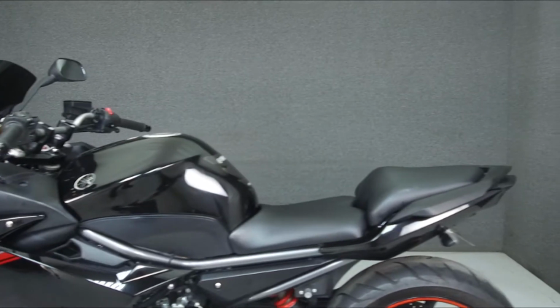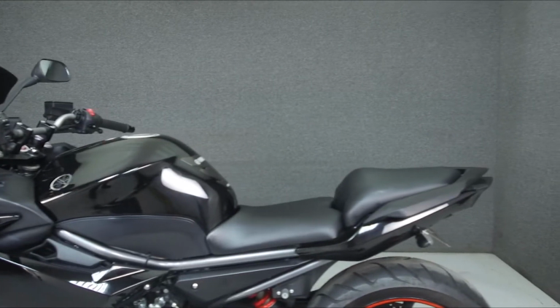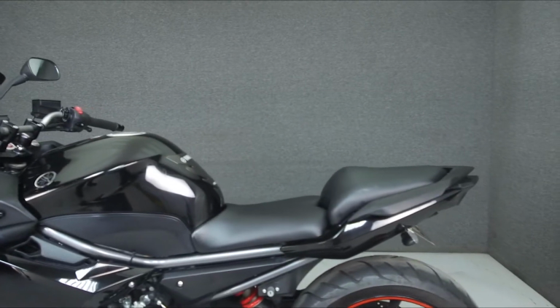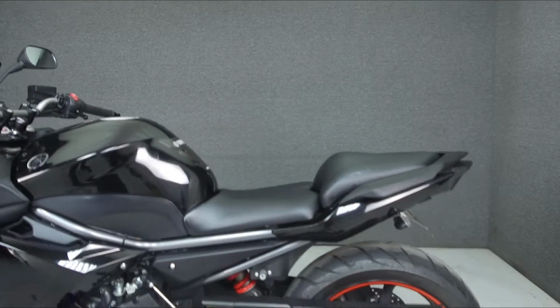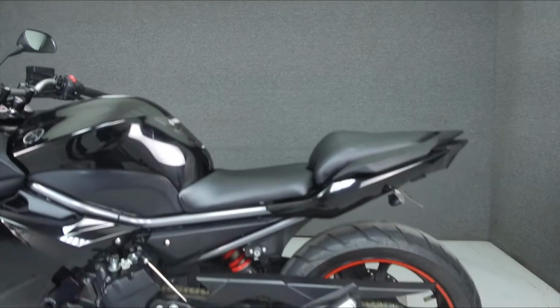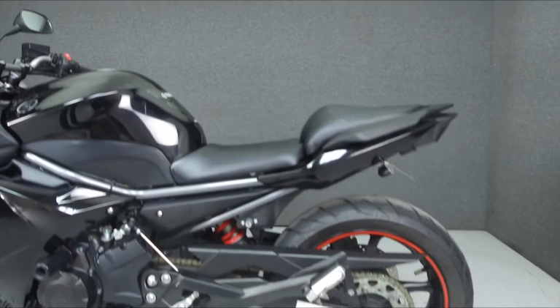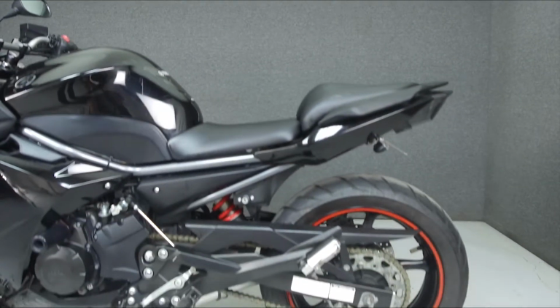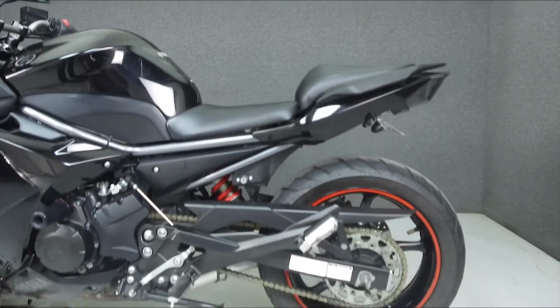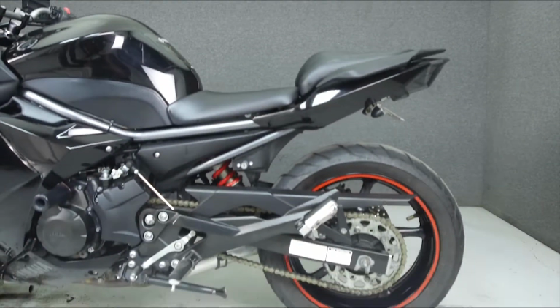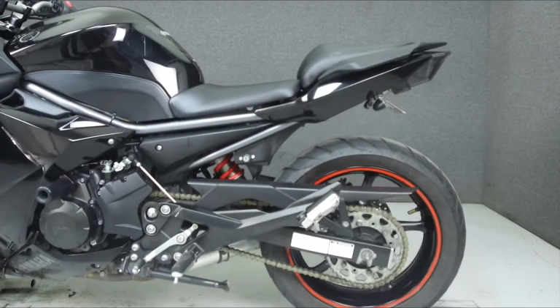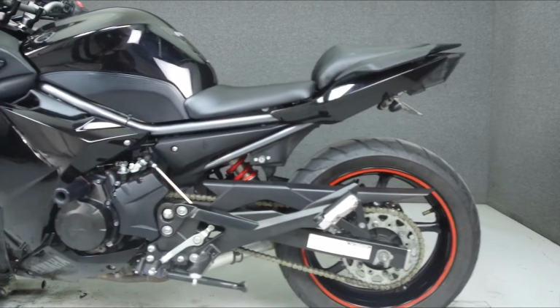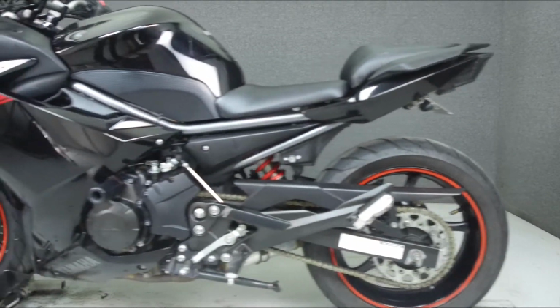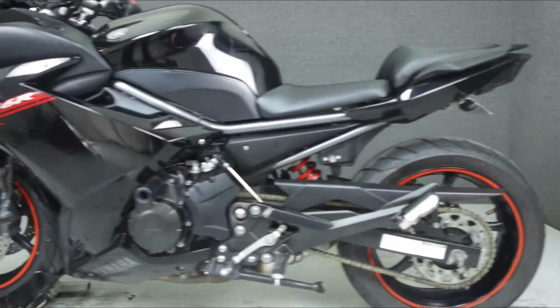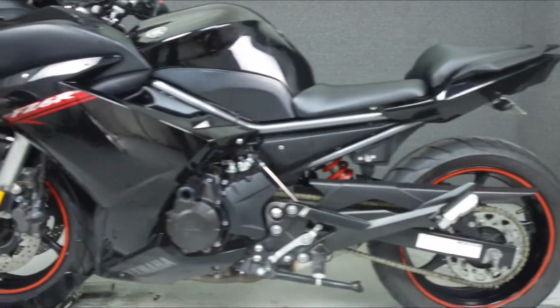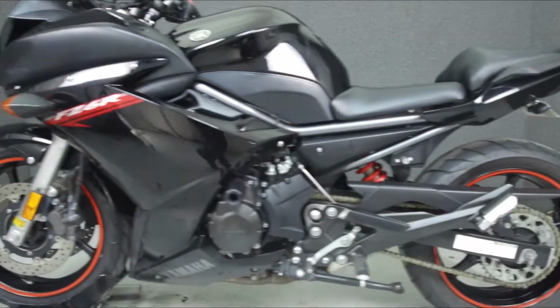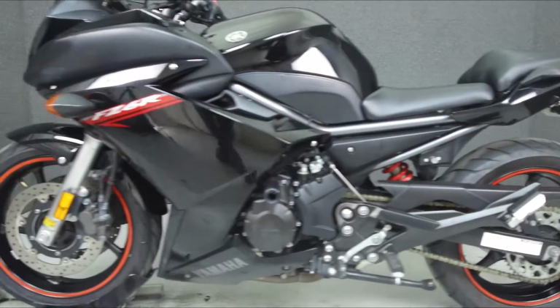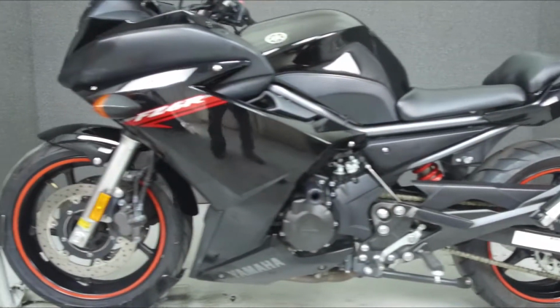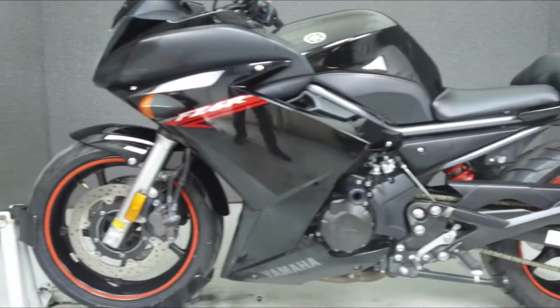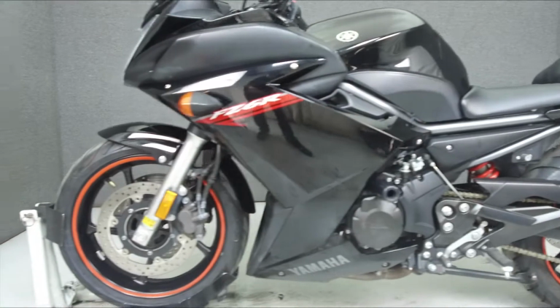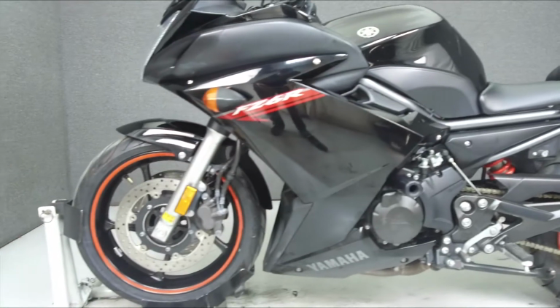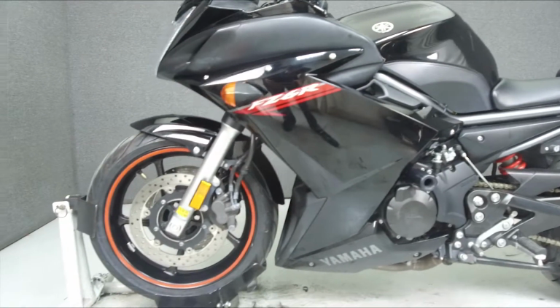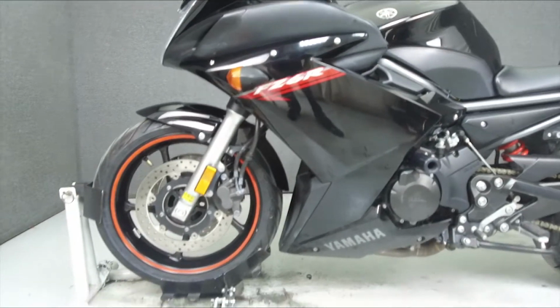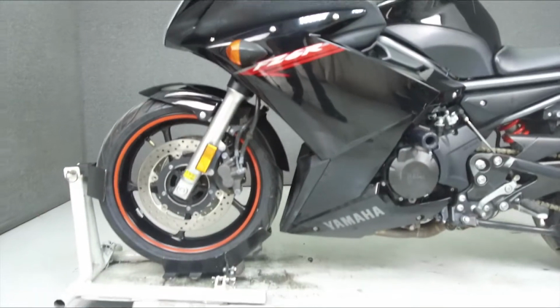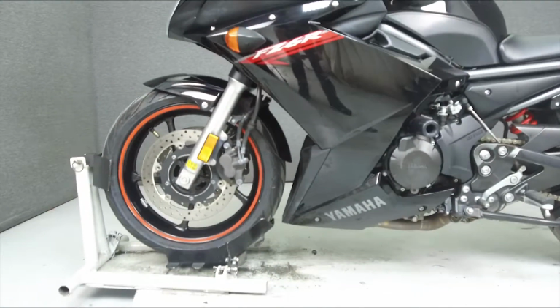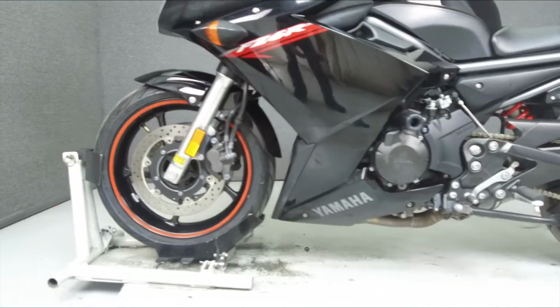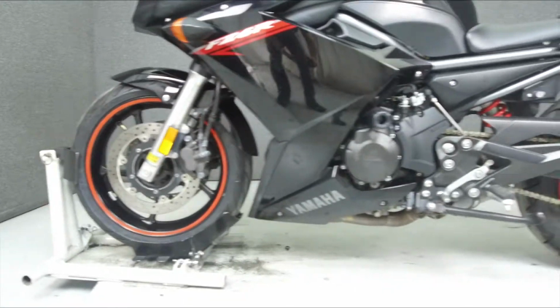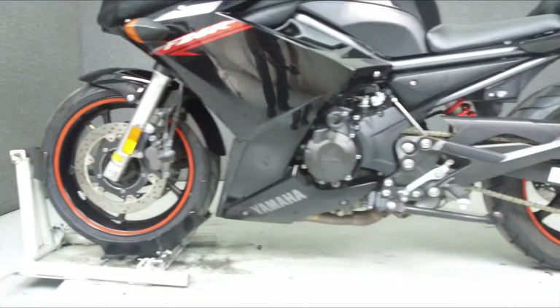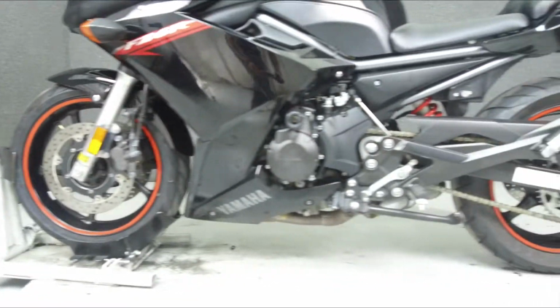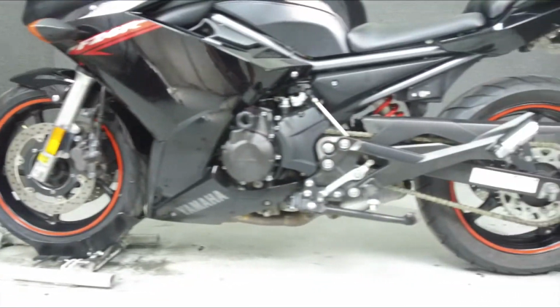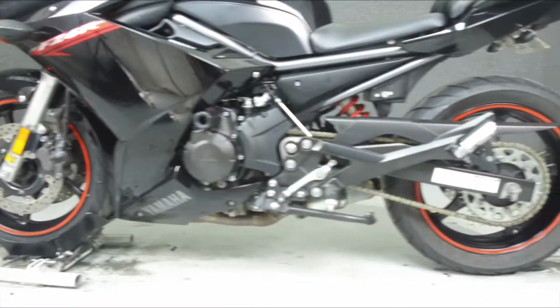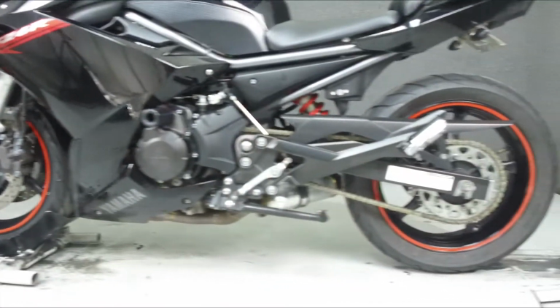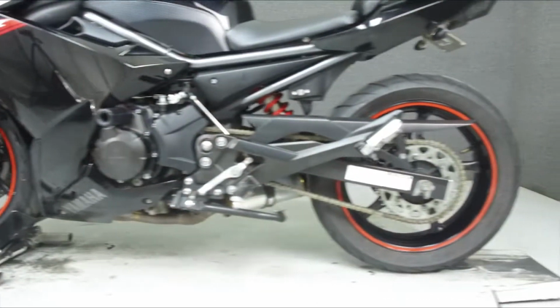This bike has been upgraded with a Two Brothers slip-on muffler, heated grips, Zero Gravity windshield, levers, frame sliders, rear fender eliminator kit, and rear turn signals.